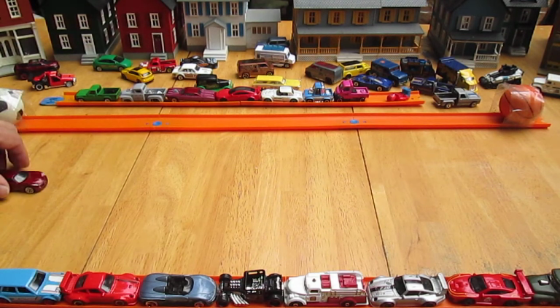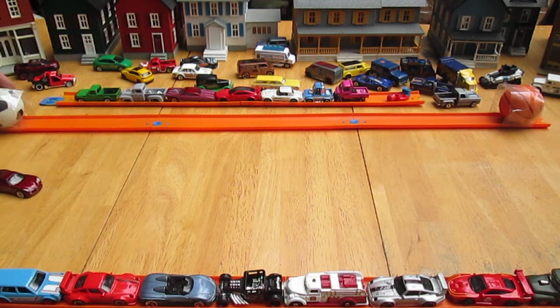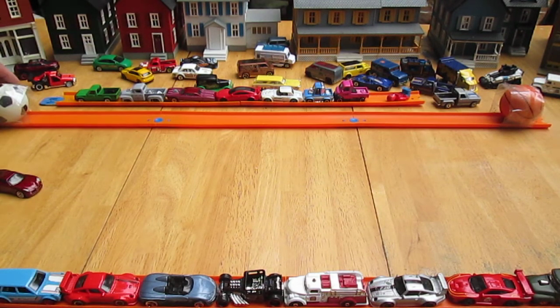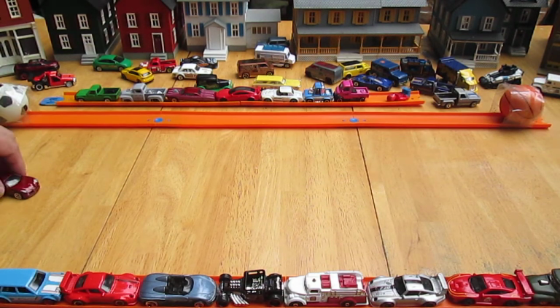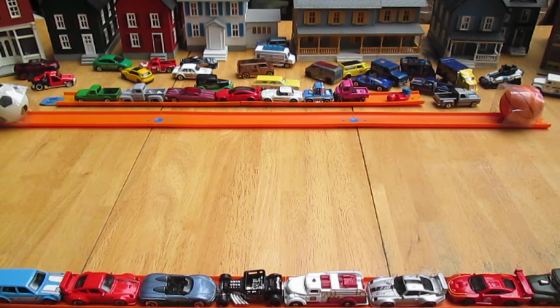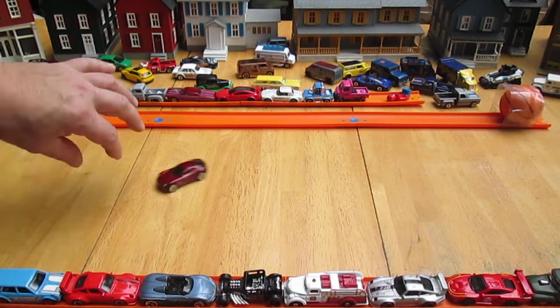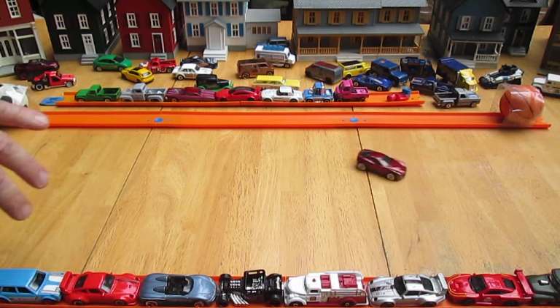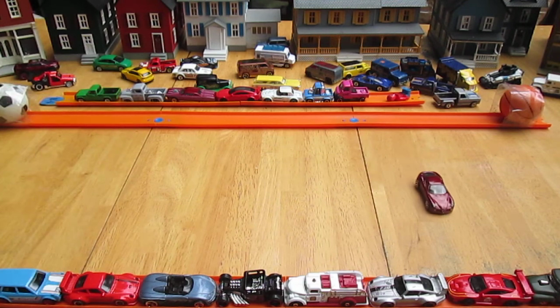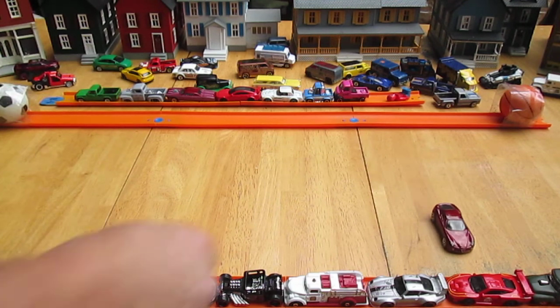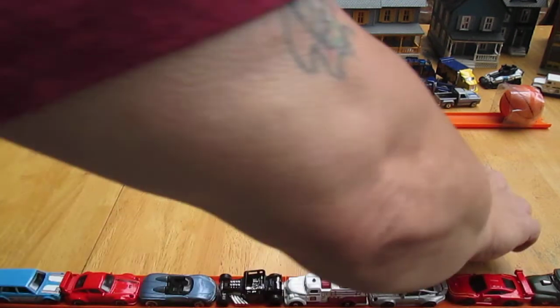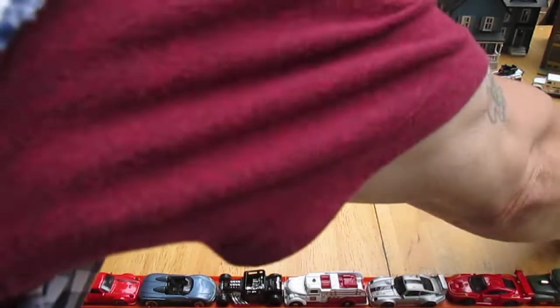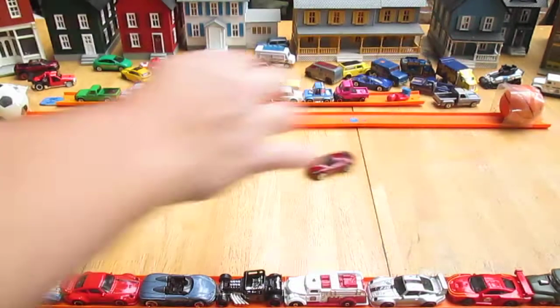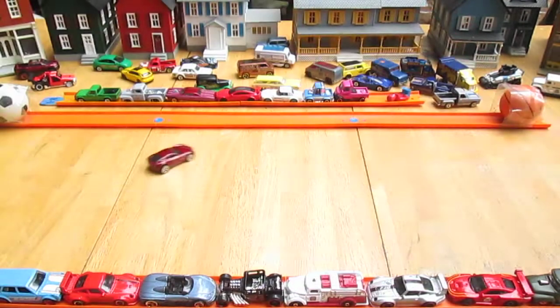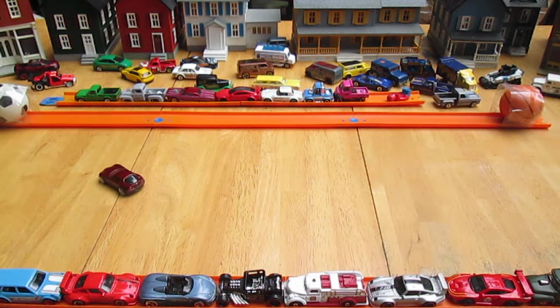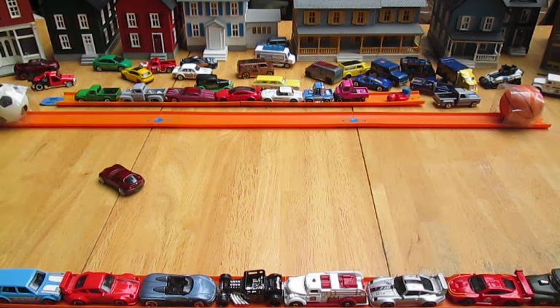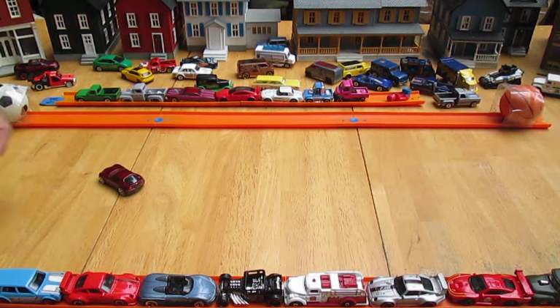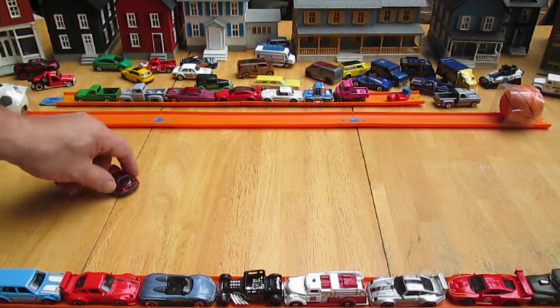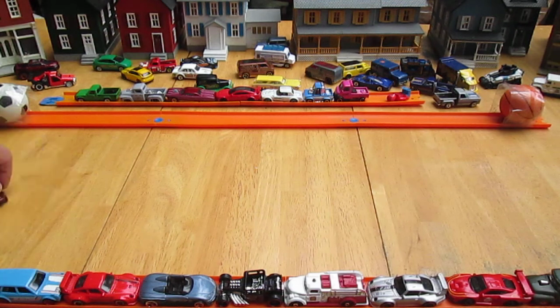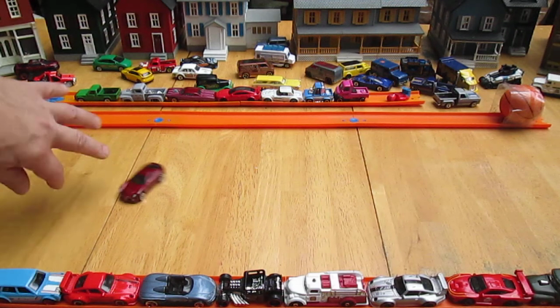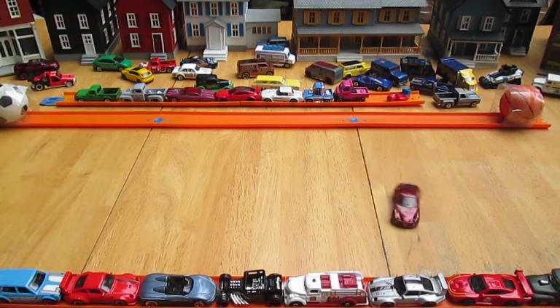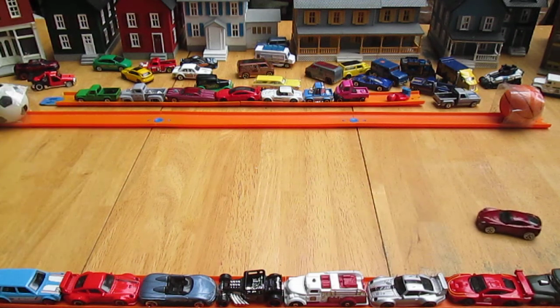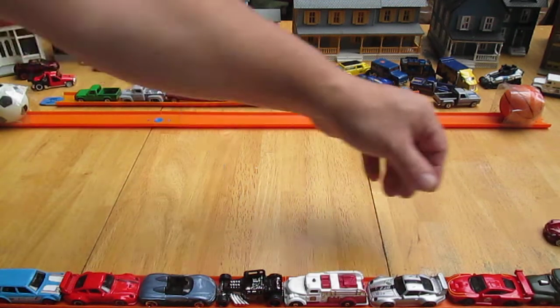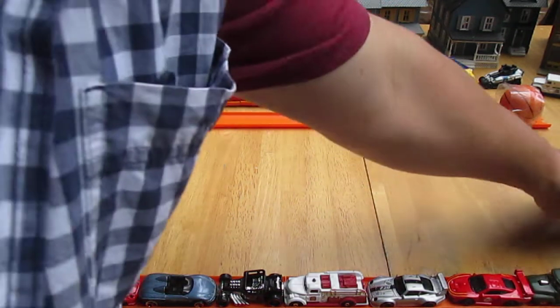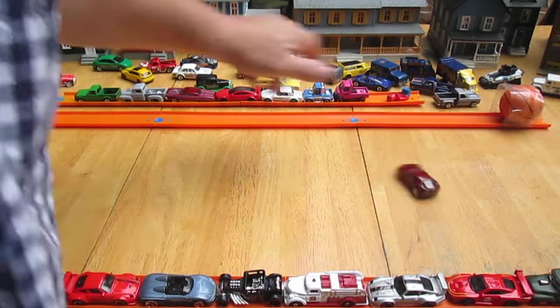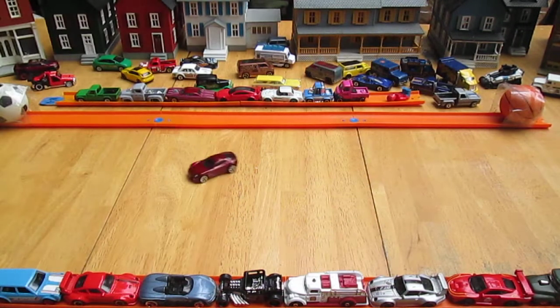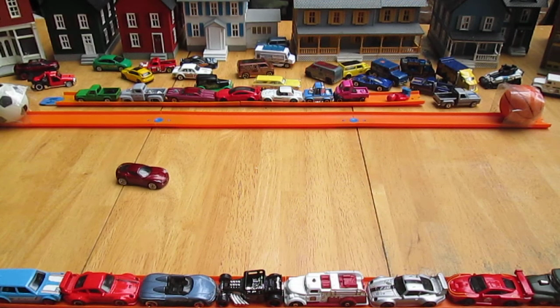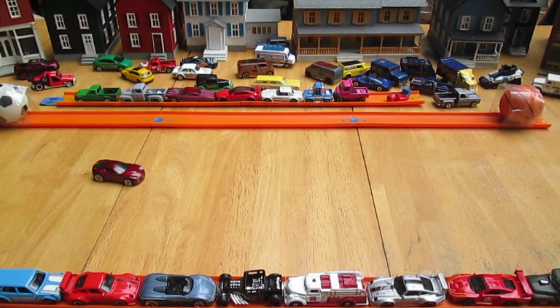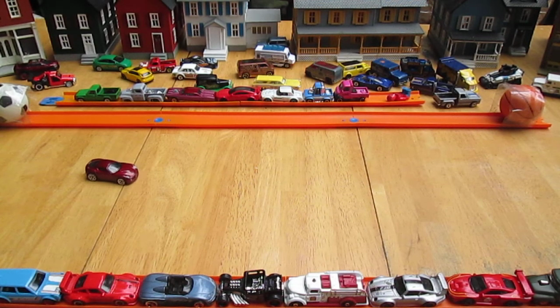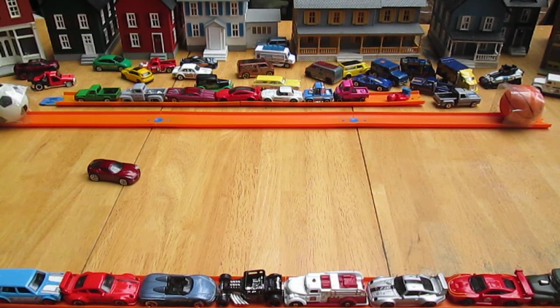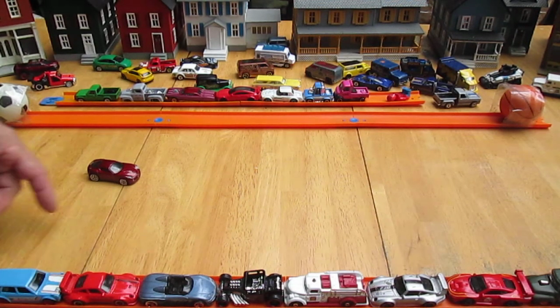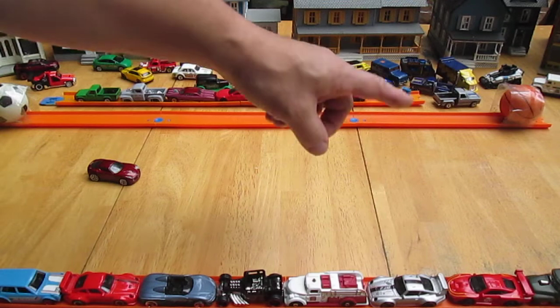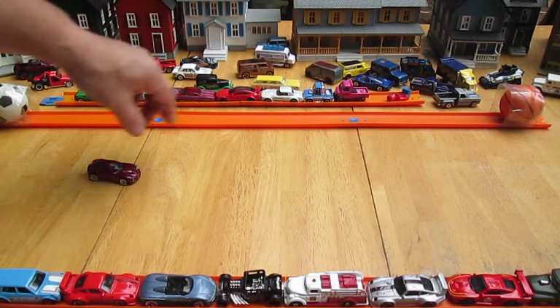Let's see how it drifts. Oh, that was beautiful. I'm liking from that direction.